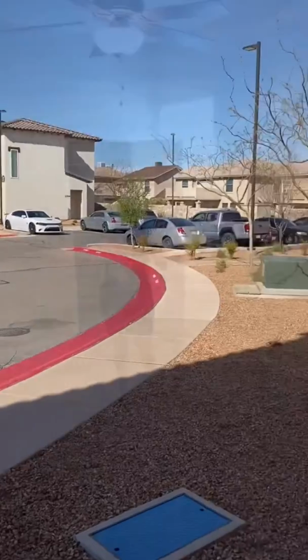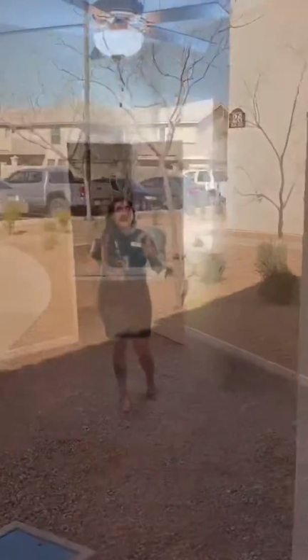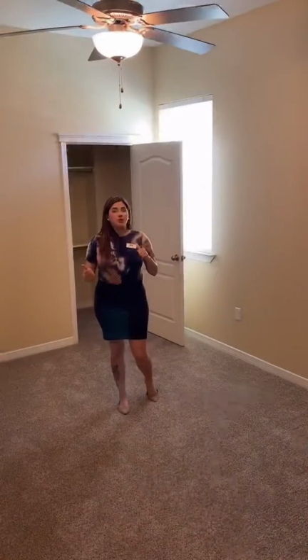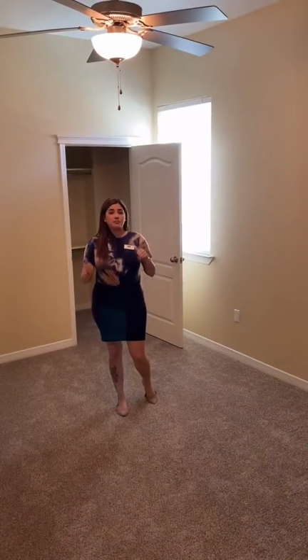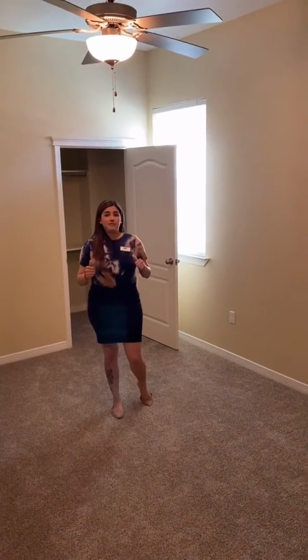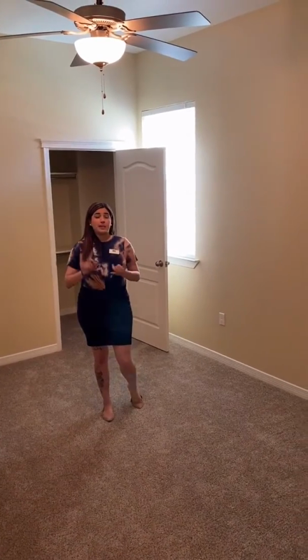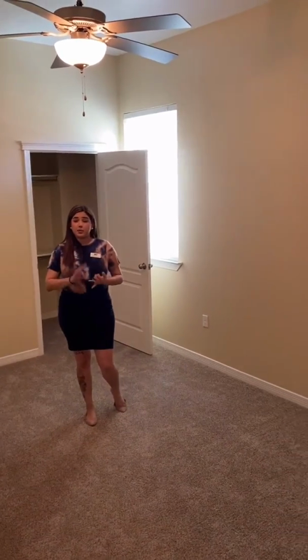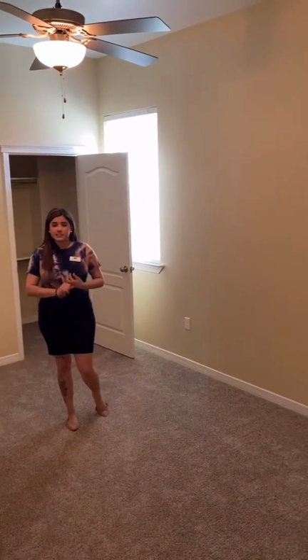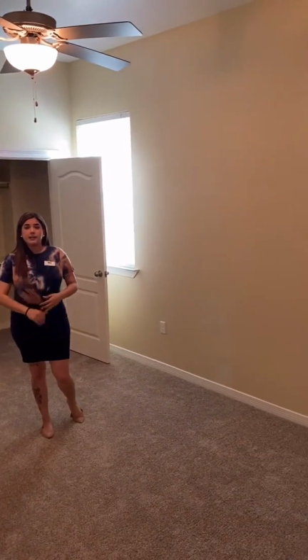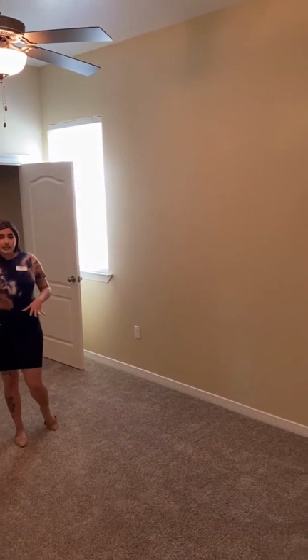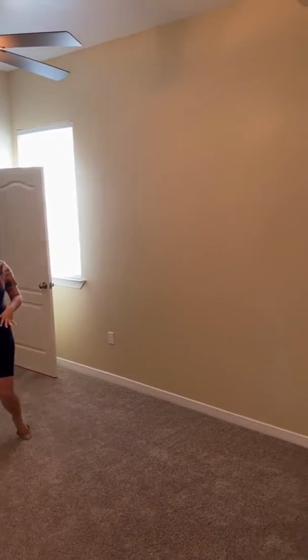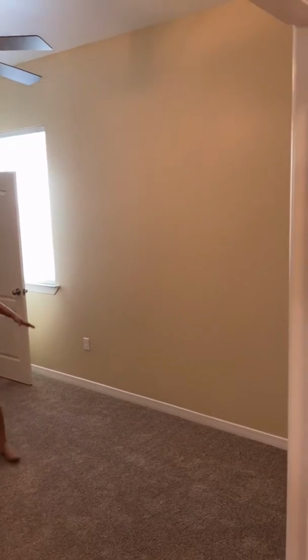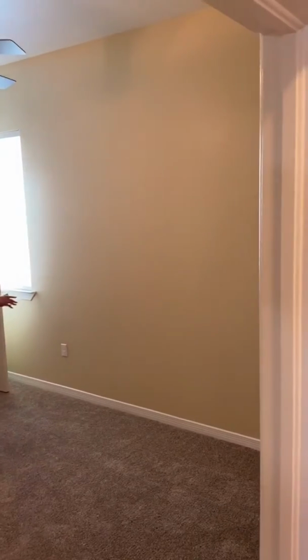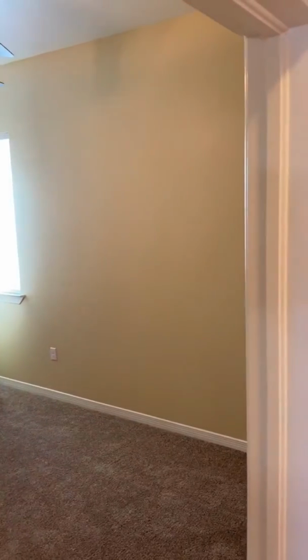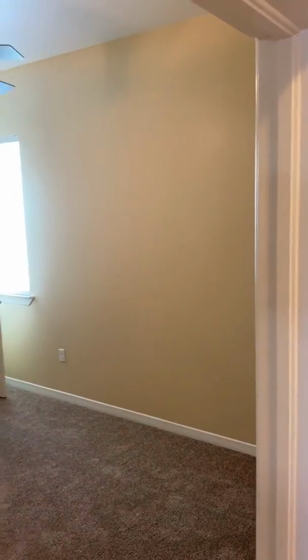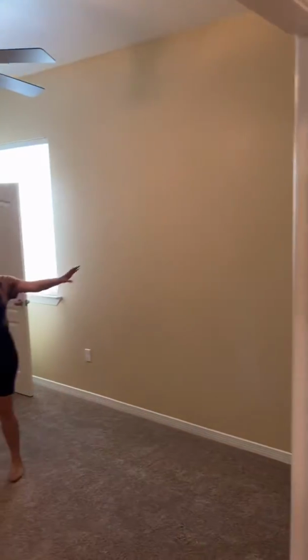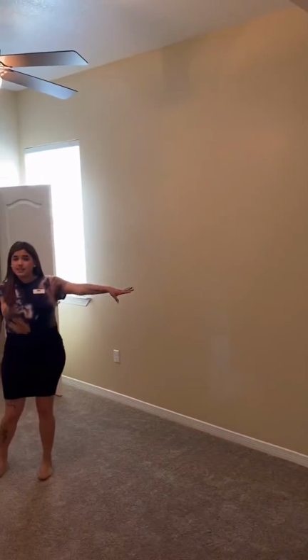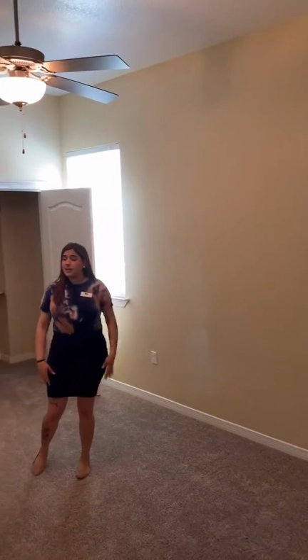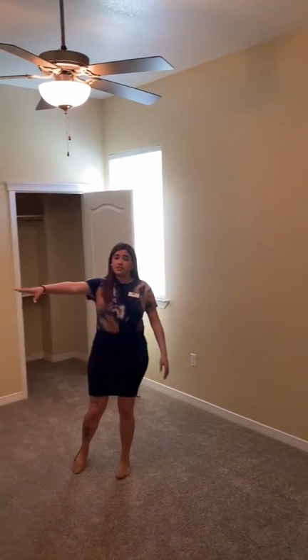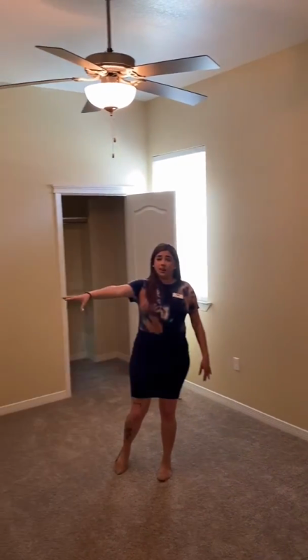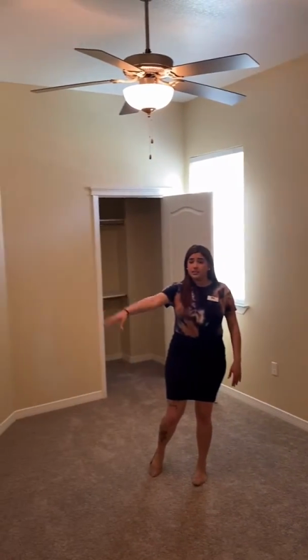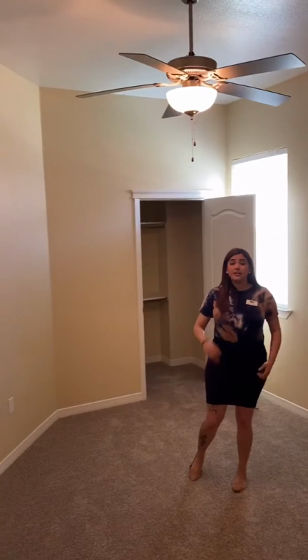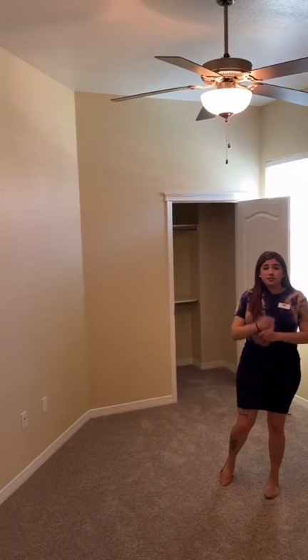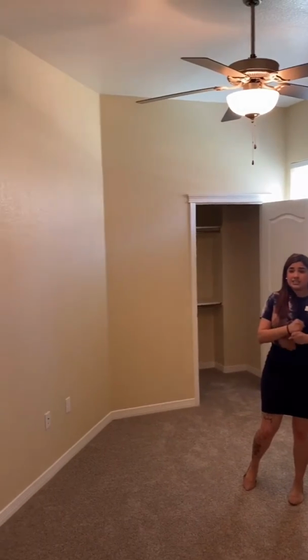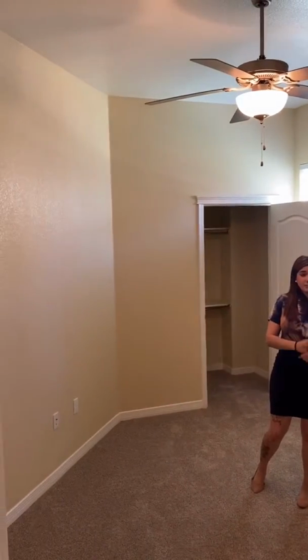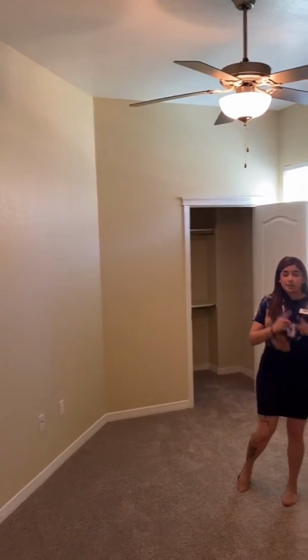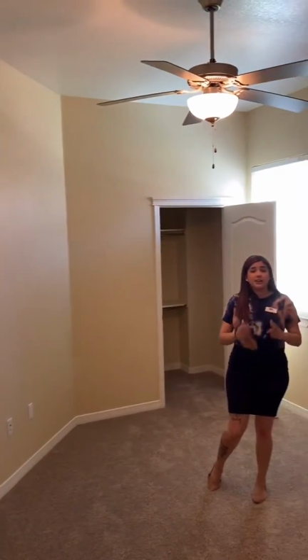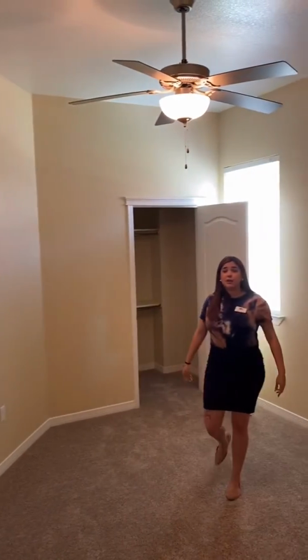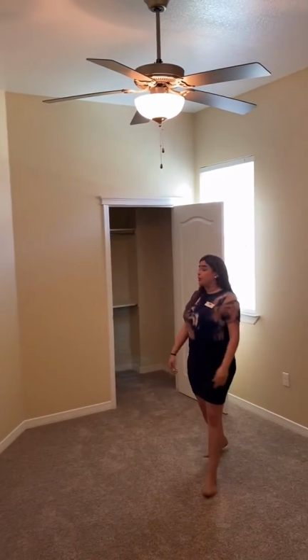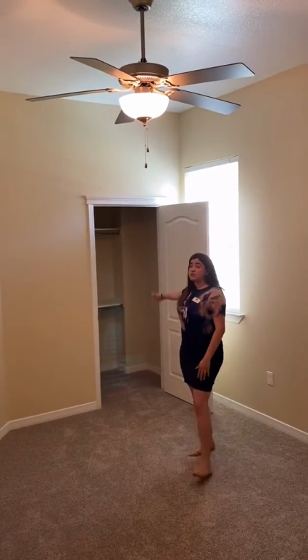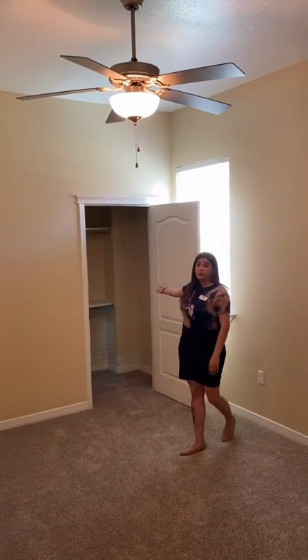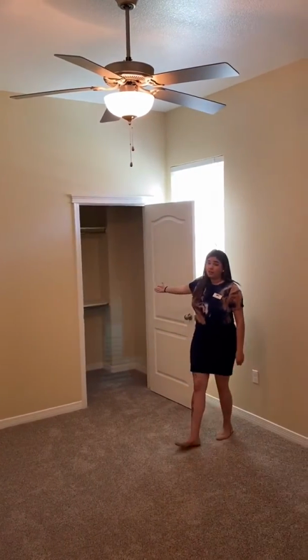In this 11 by 12 bedroom, you can fit up to a king or queen size bed. In the case that you have a queen size bed, you can most definitely fit it here with a nightstand on the side and a dresser on the opposite side. So this is very spacious, and not only that, you do also get your own personal walk-in closet.